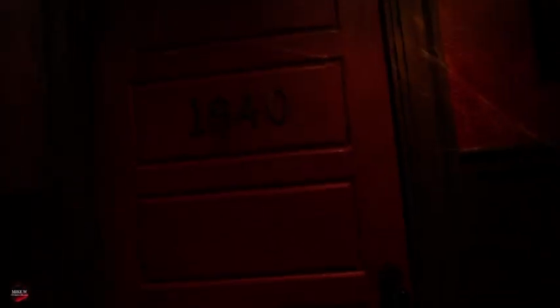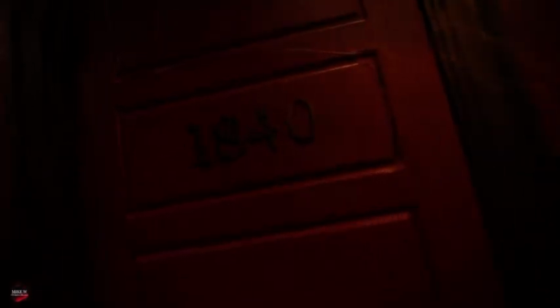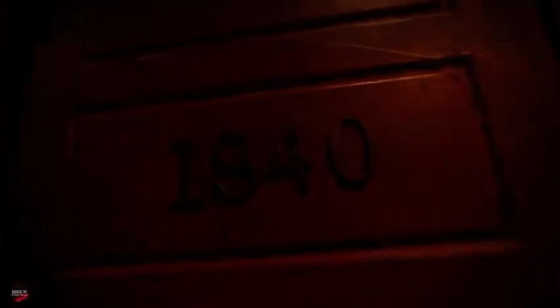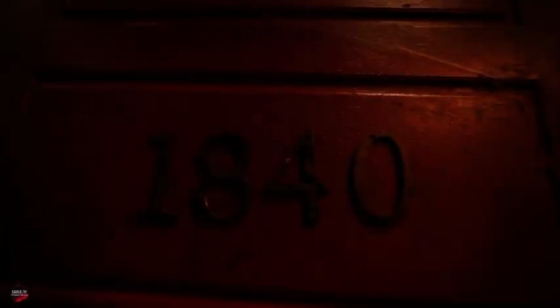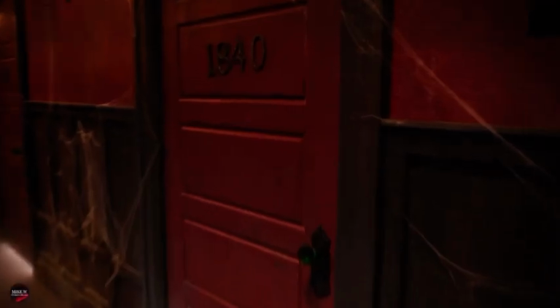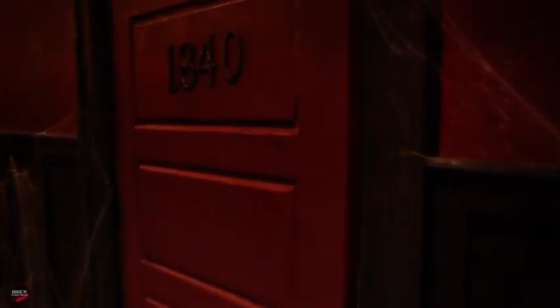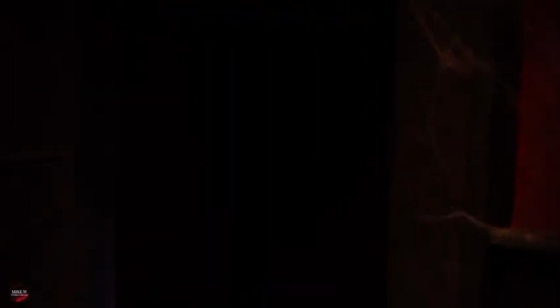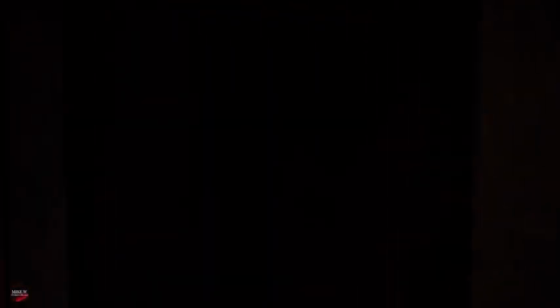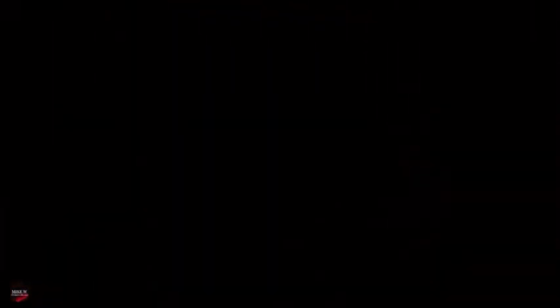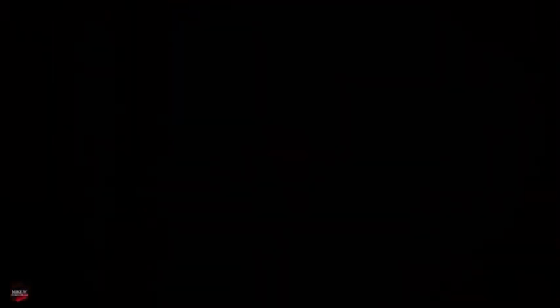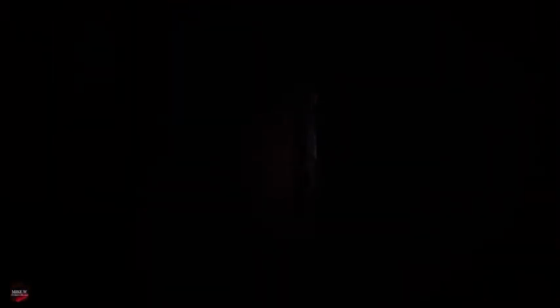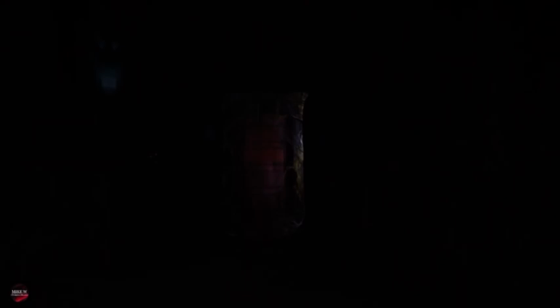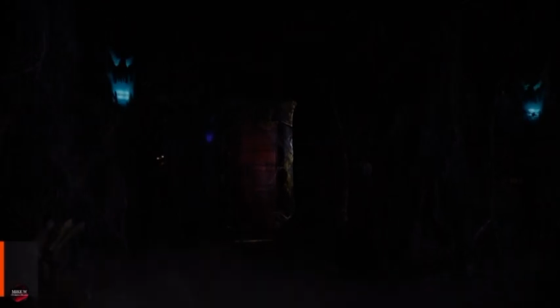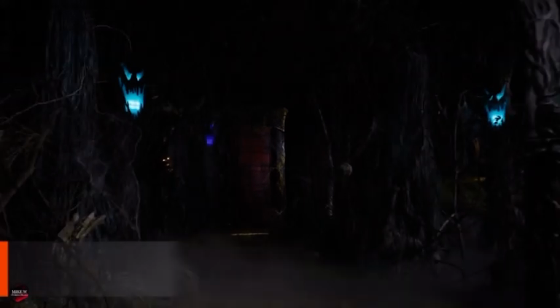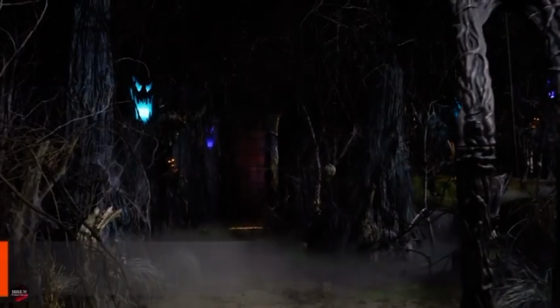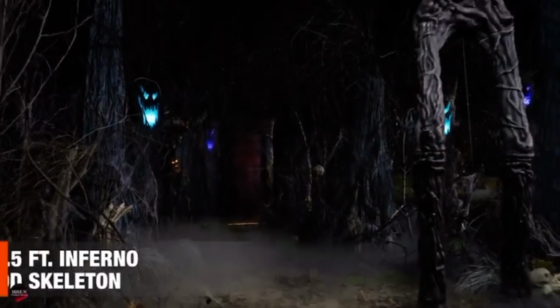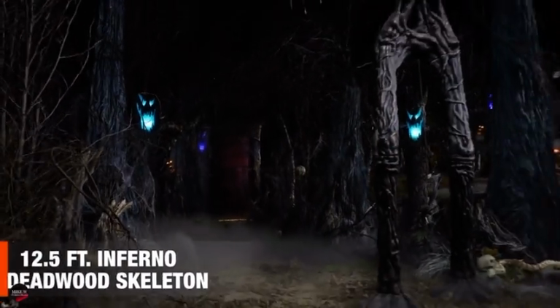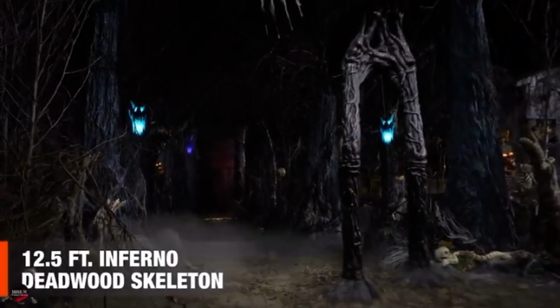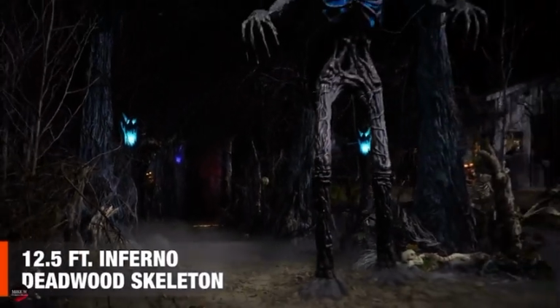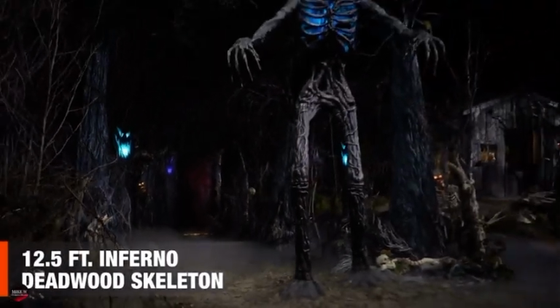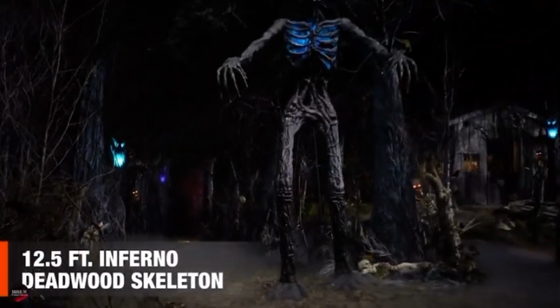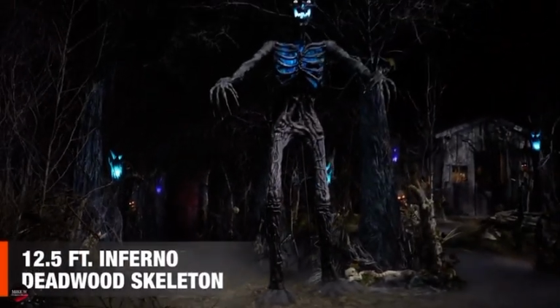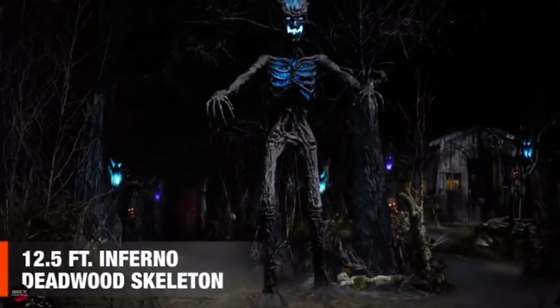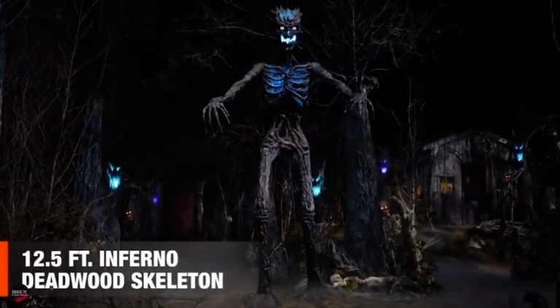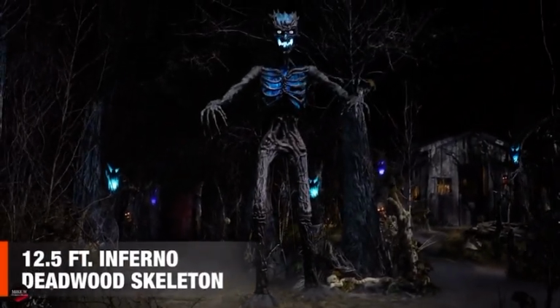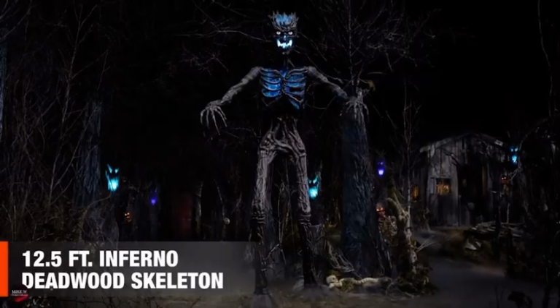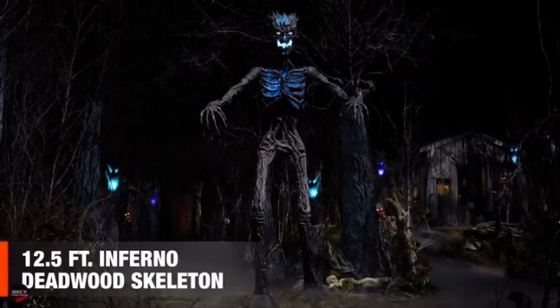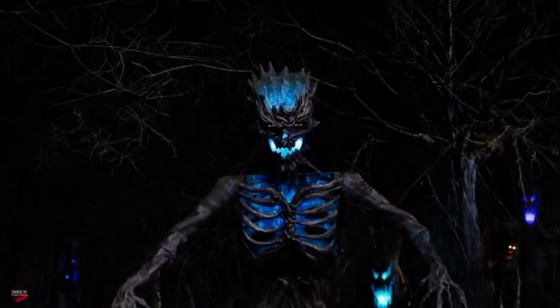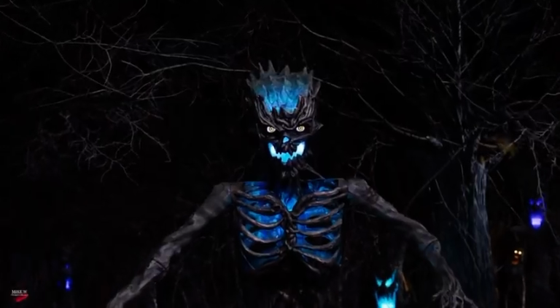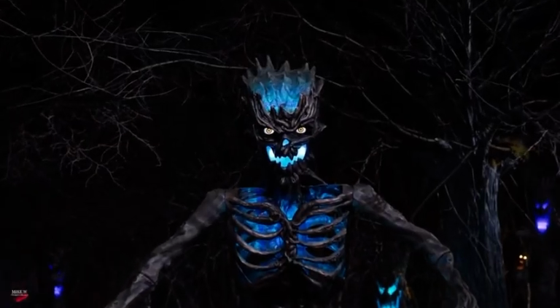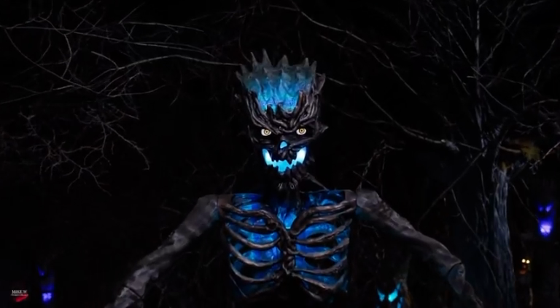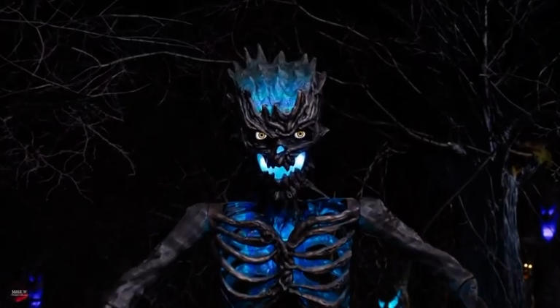Come further, only if you dare. For when trees have swallowed the sun, your eyes can hardly believe what horrors they see.